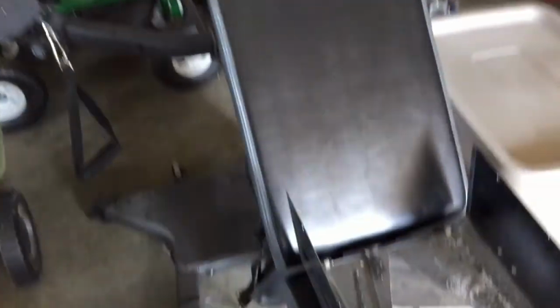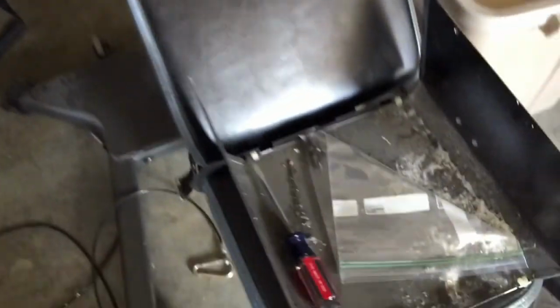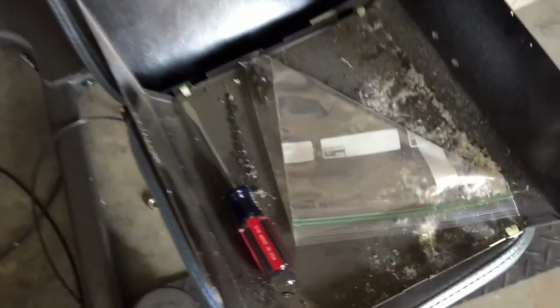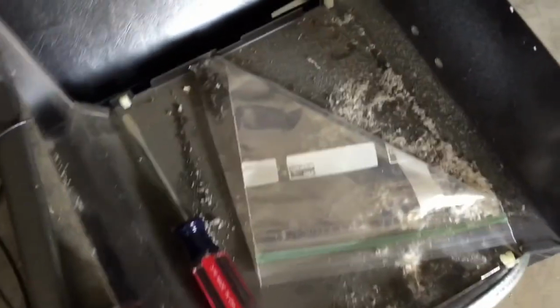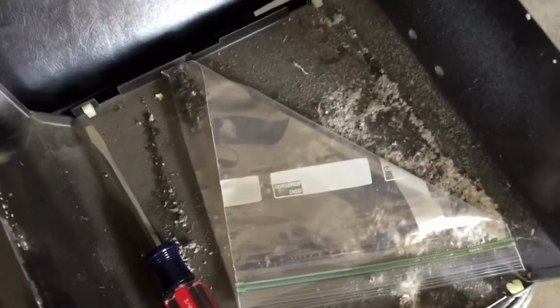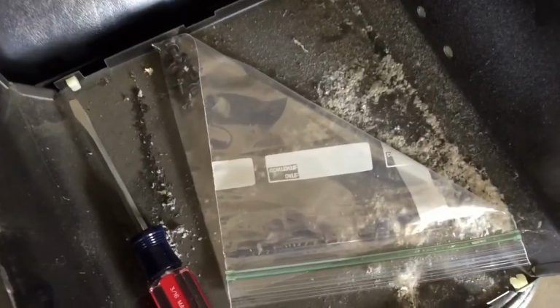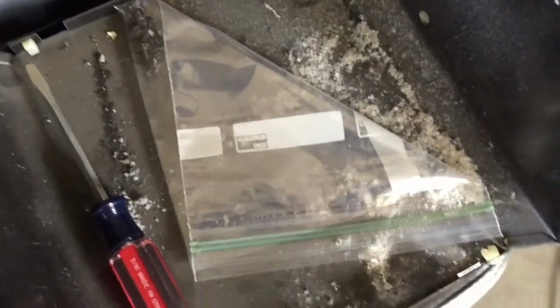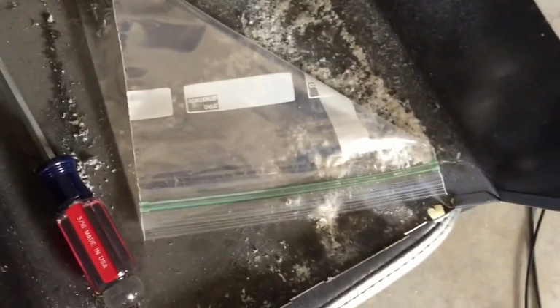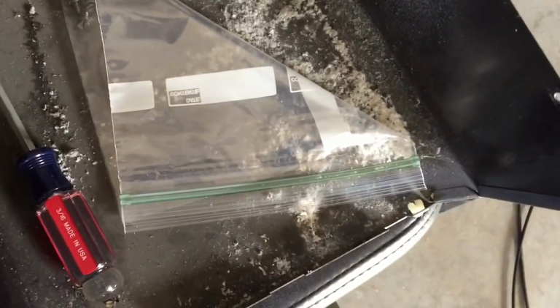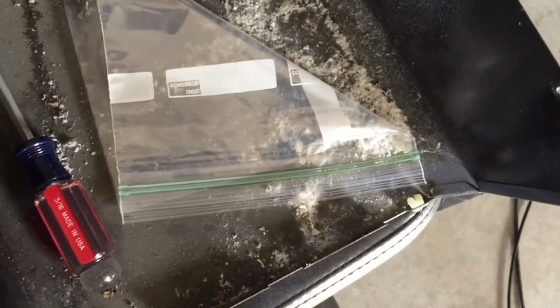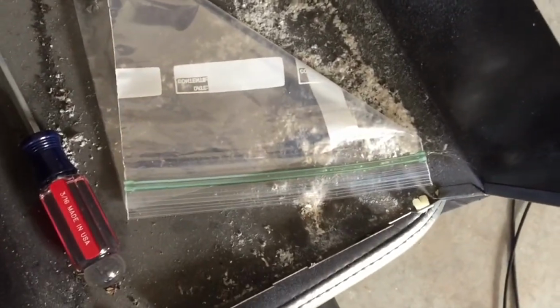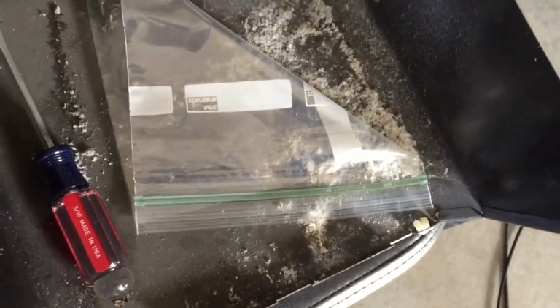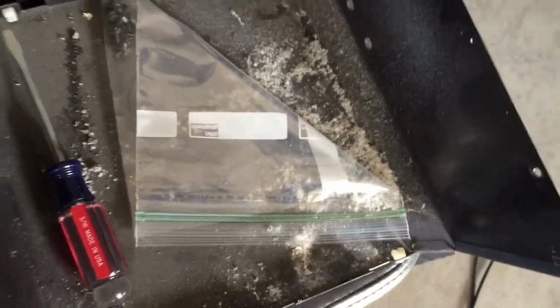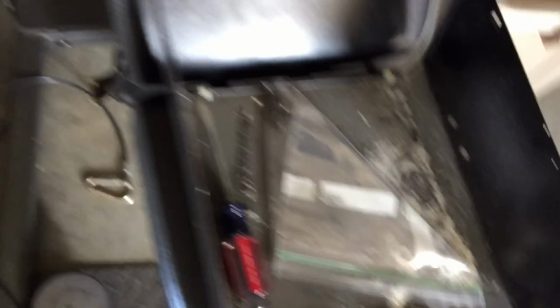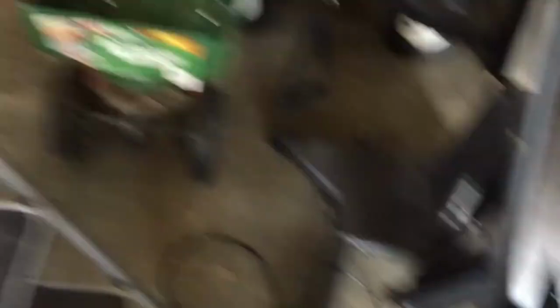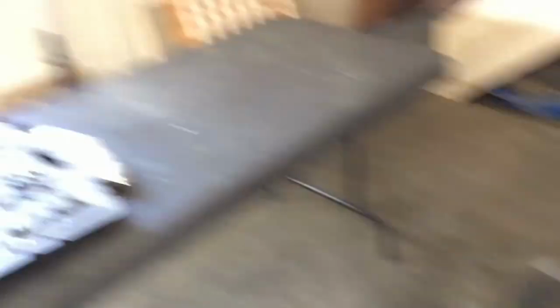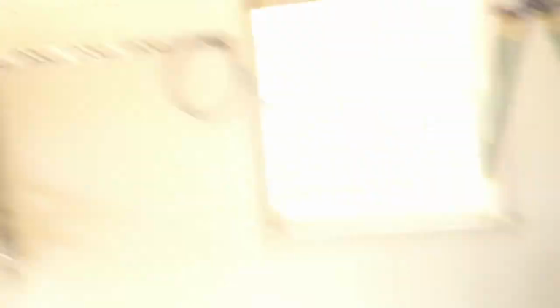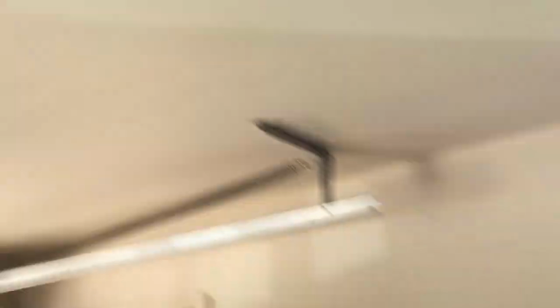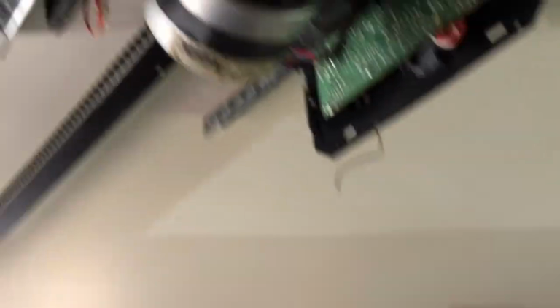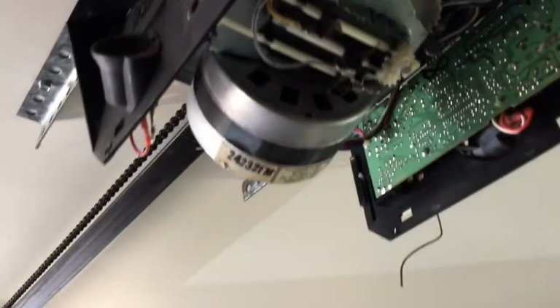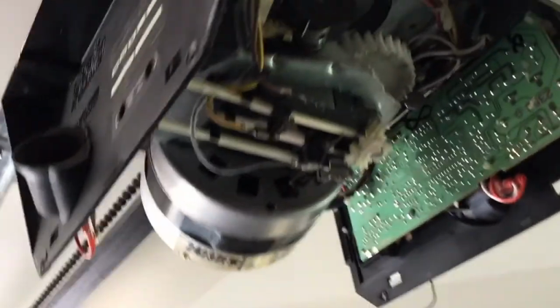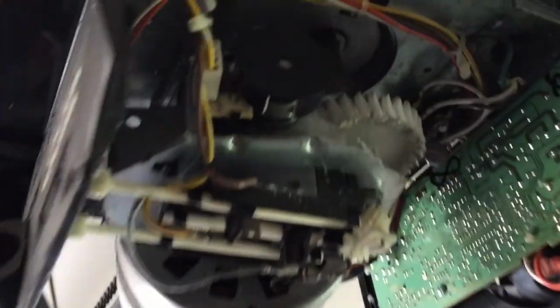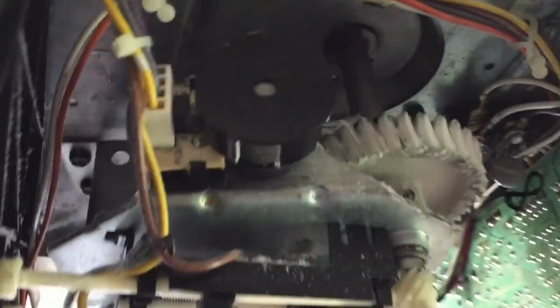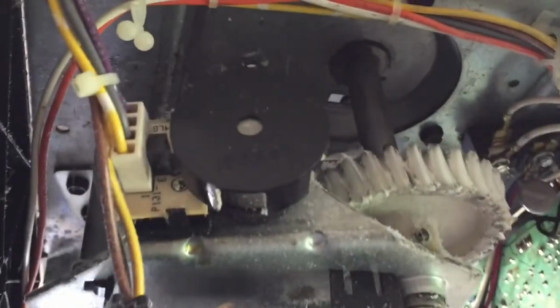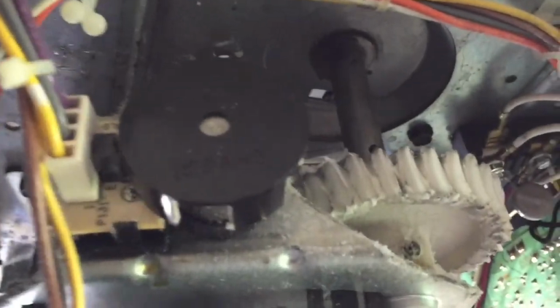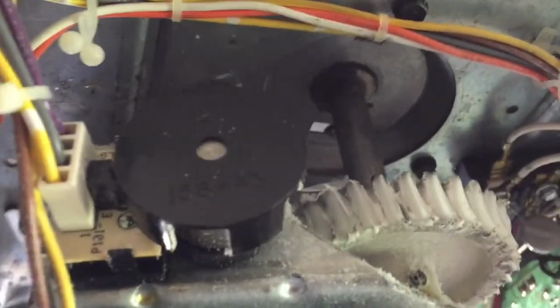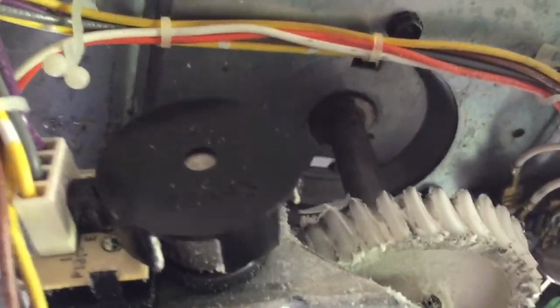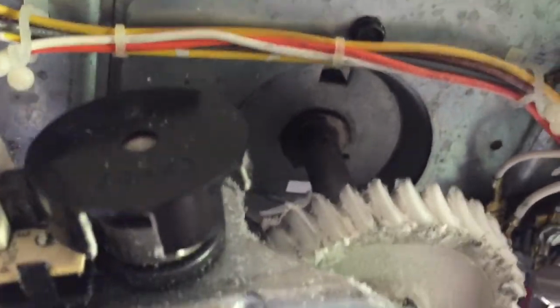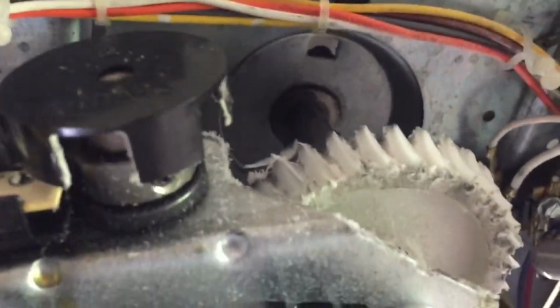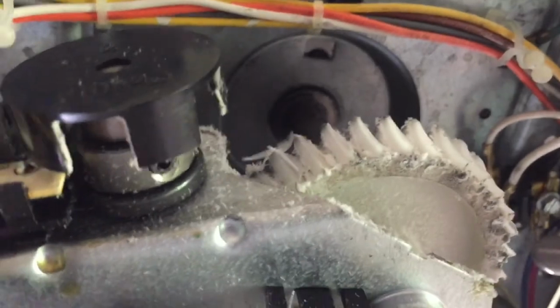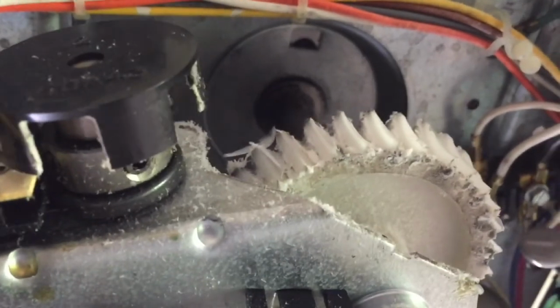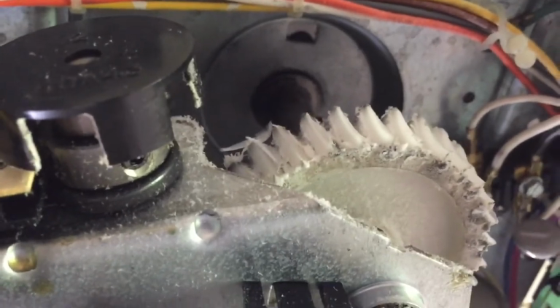Took the cover off and you can see there's tons of white debris everywhere. It ends up that the wheel here — the teeth are pretty much in pieces.